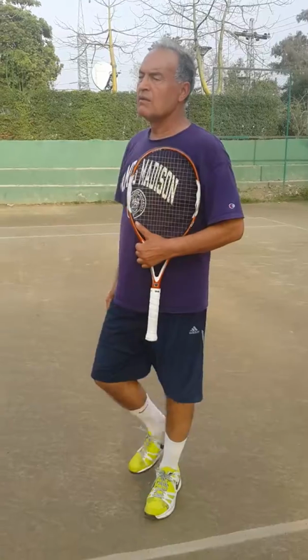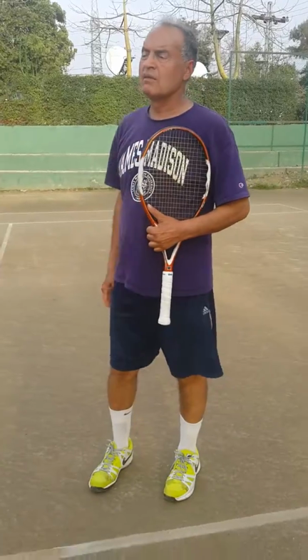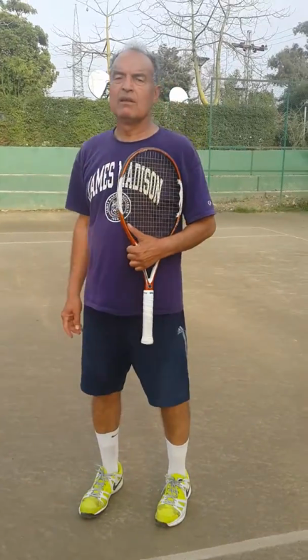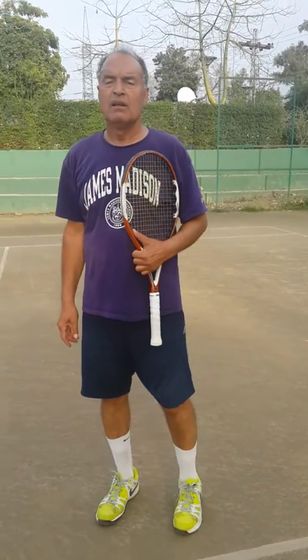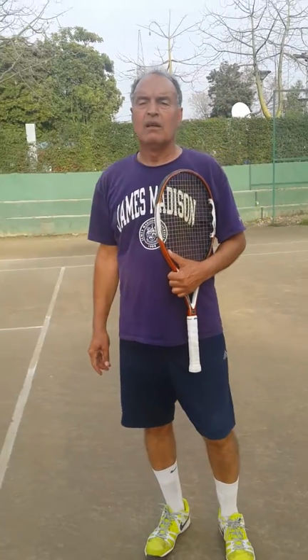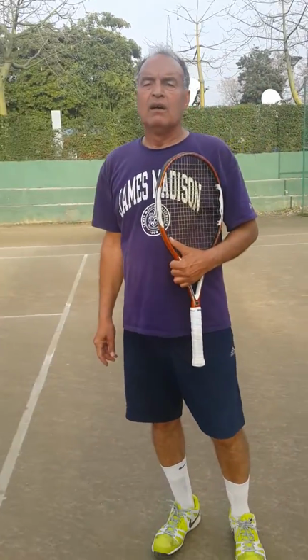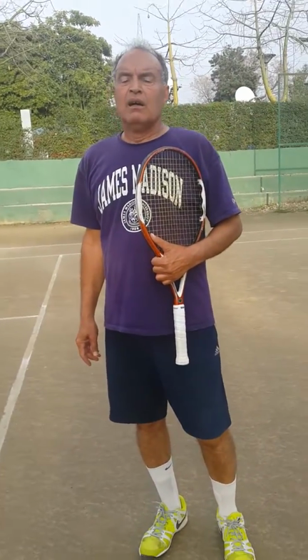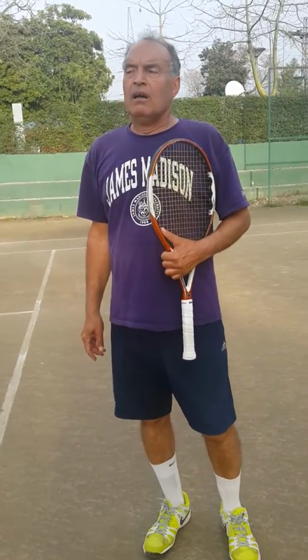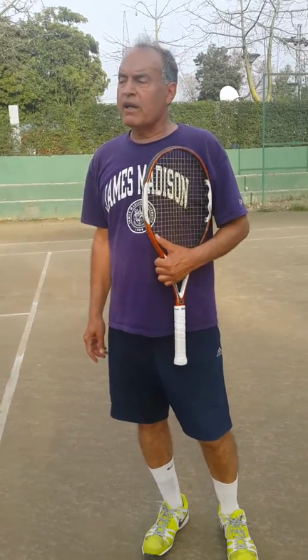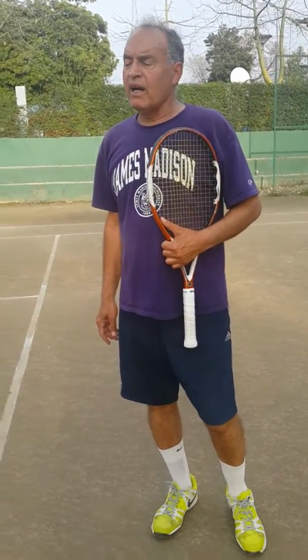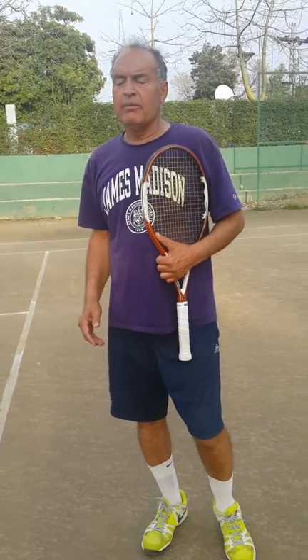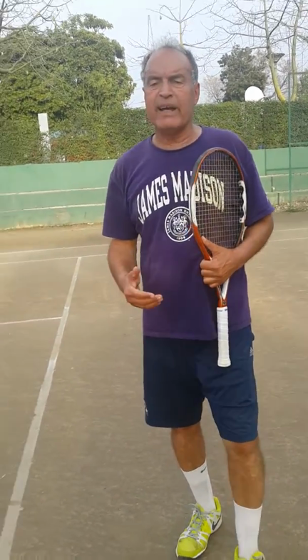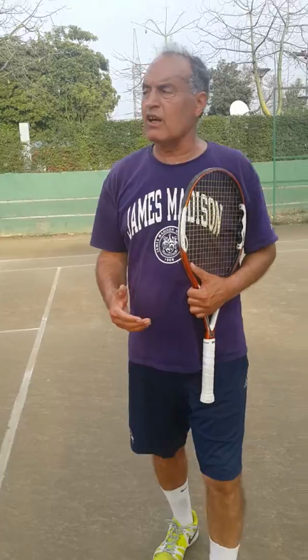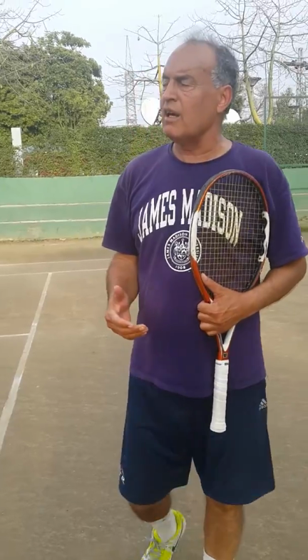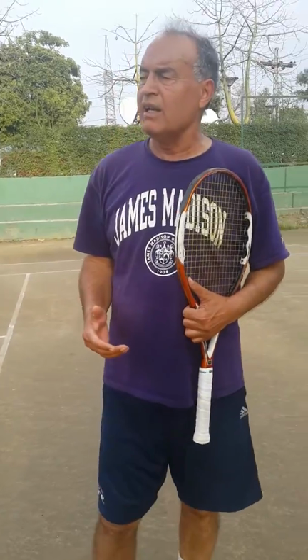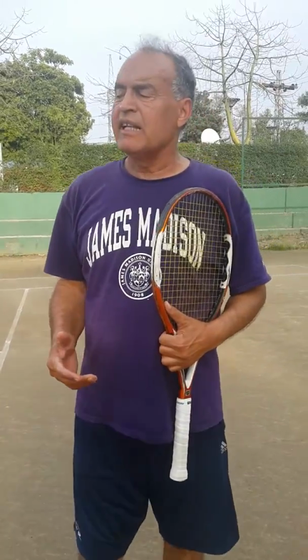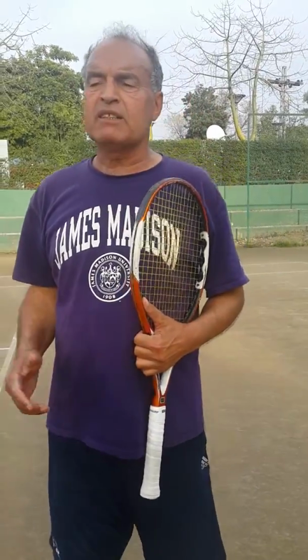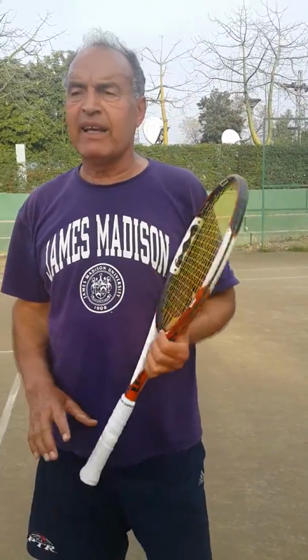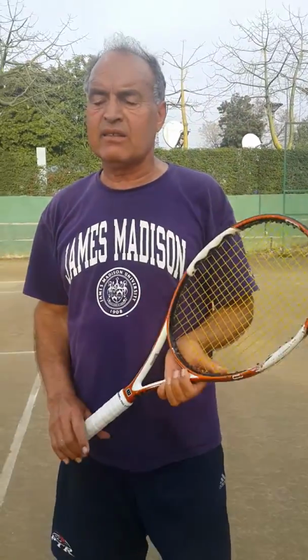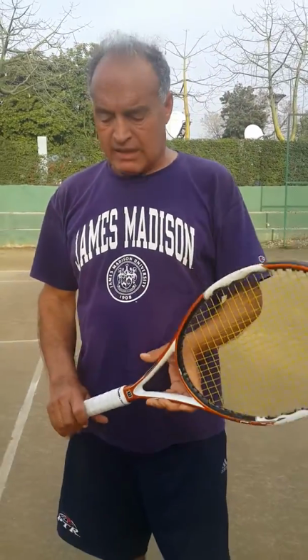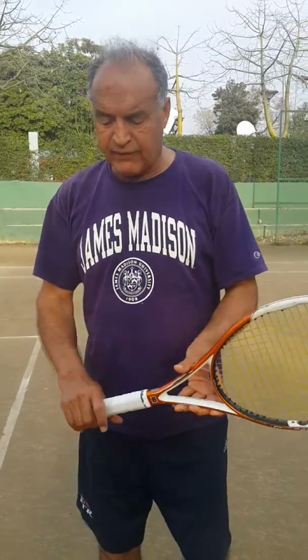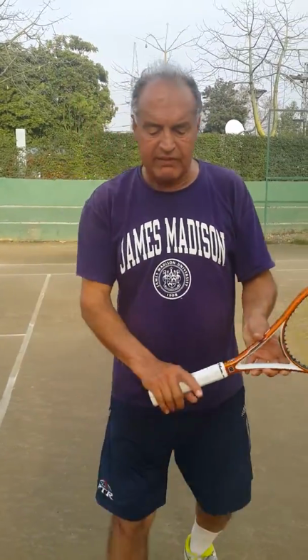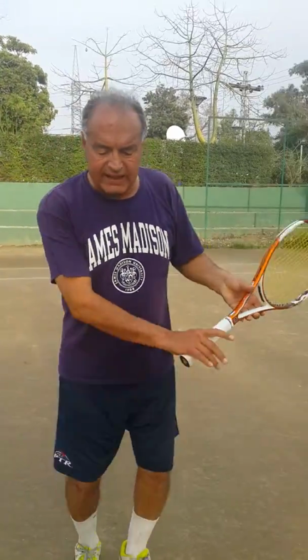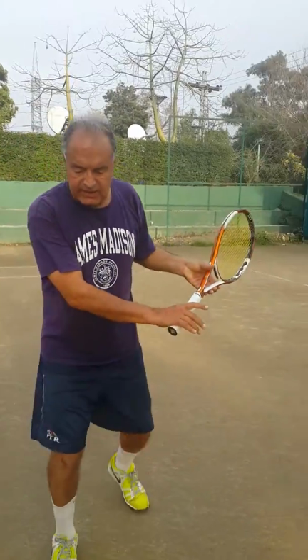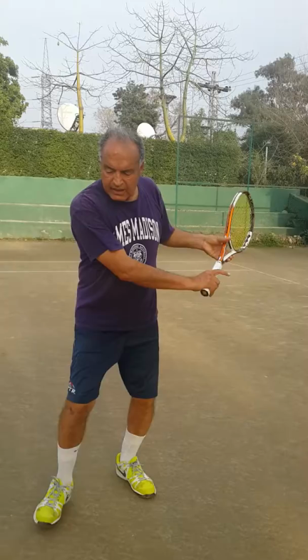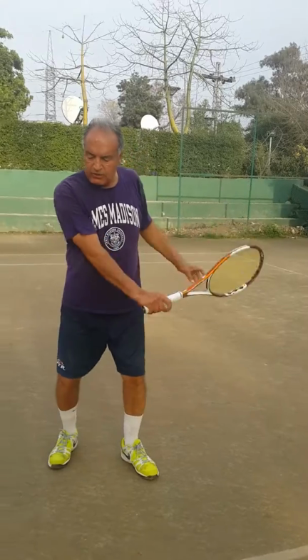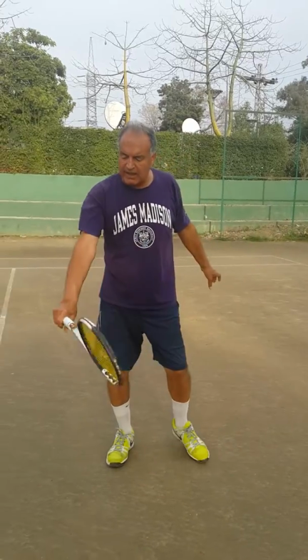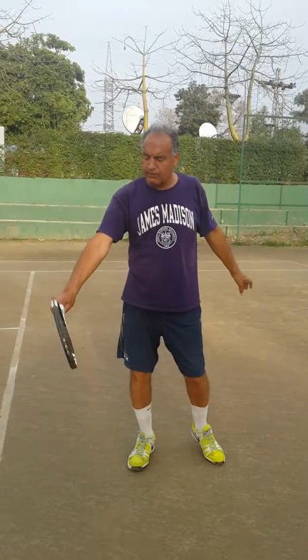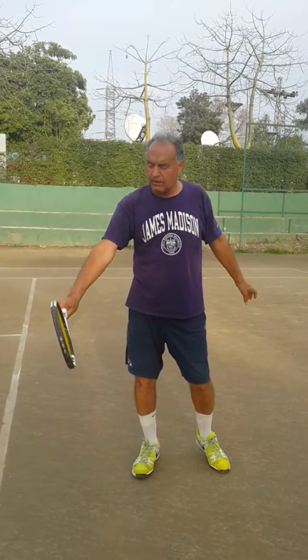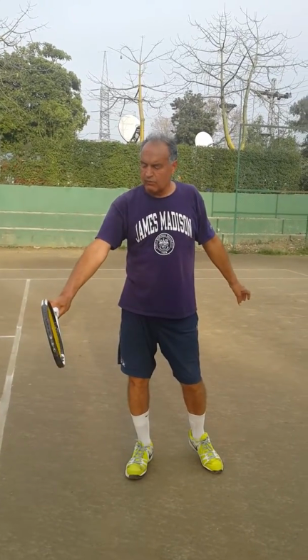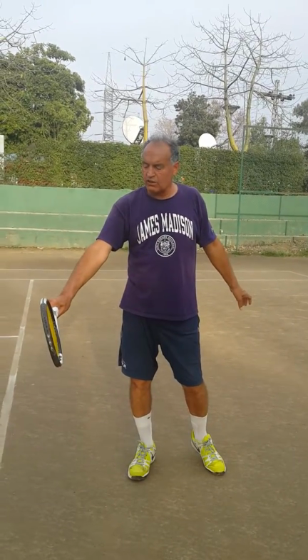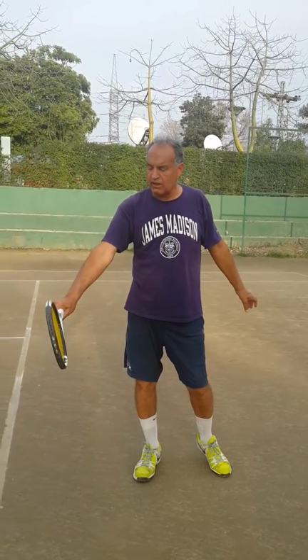Coach, can you please tell us how to hit backhand down the line? Okay, backhand down the line — the important thing is that the face of the racket has to be lined up with down the line.